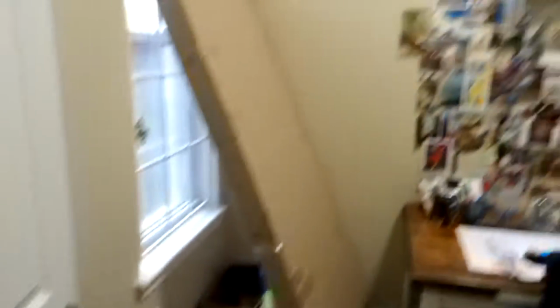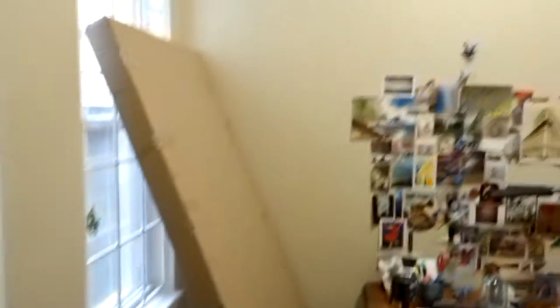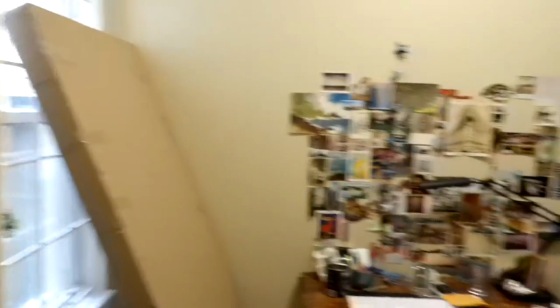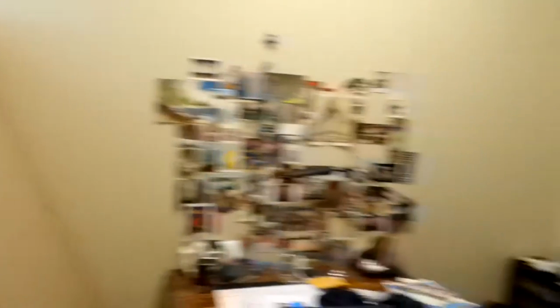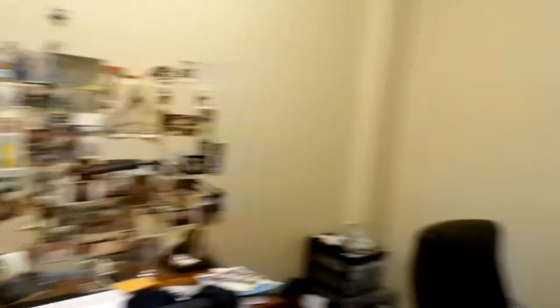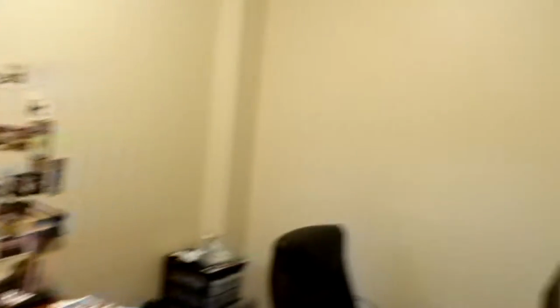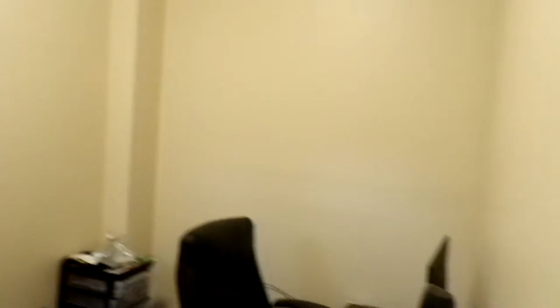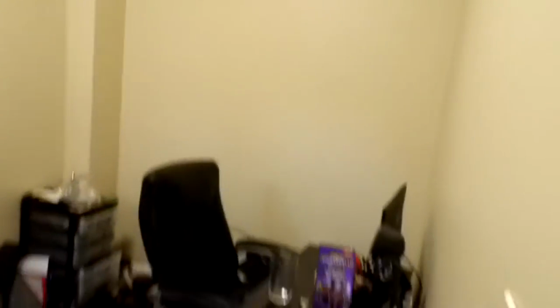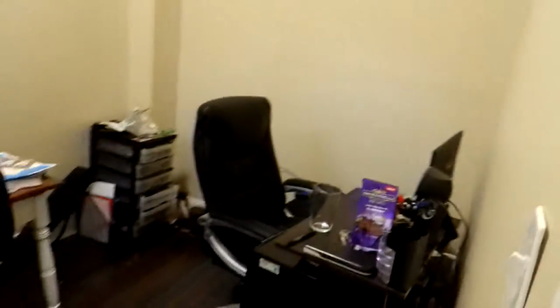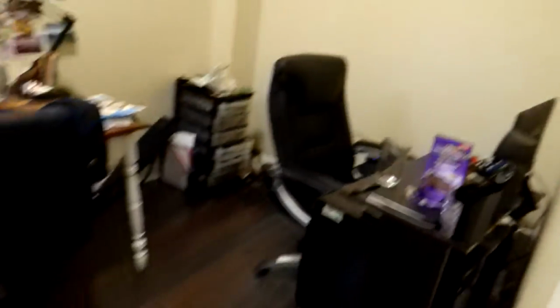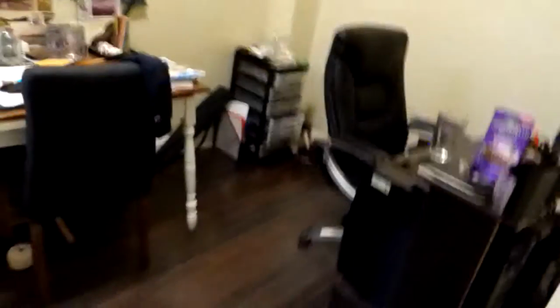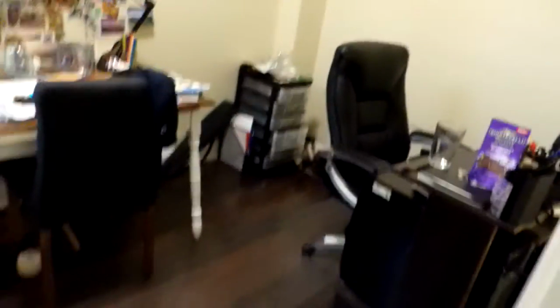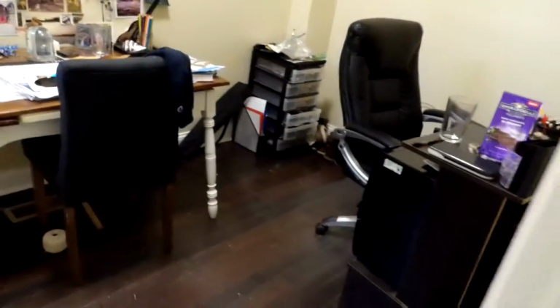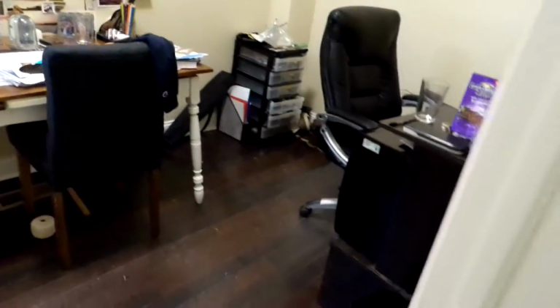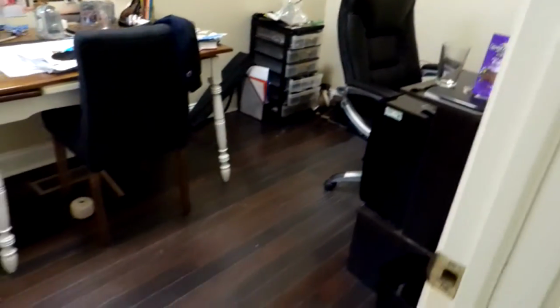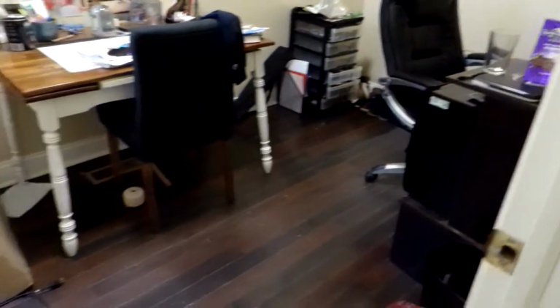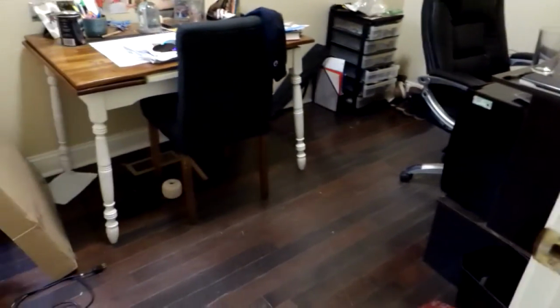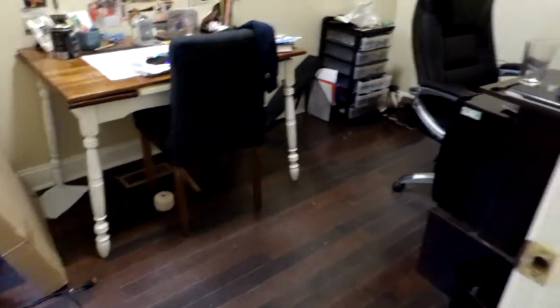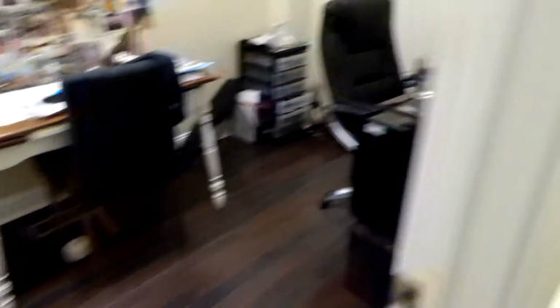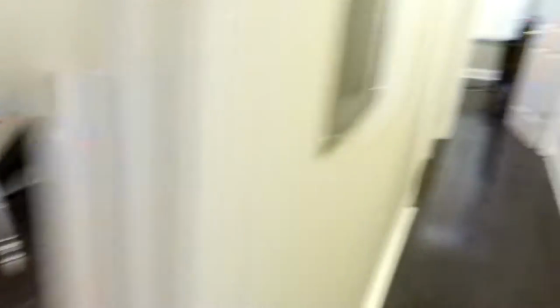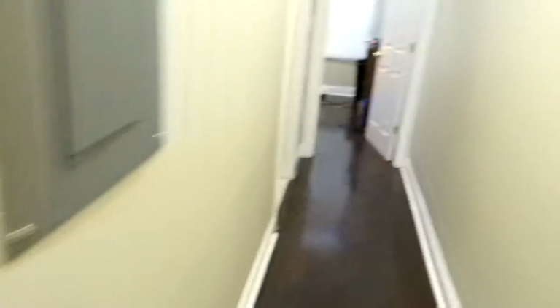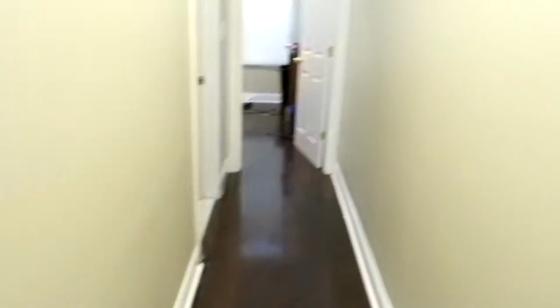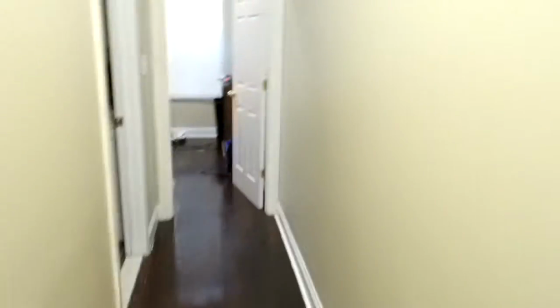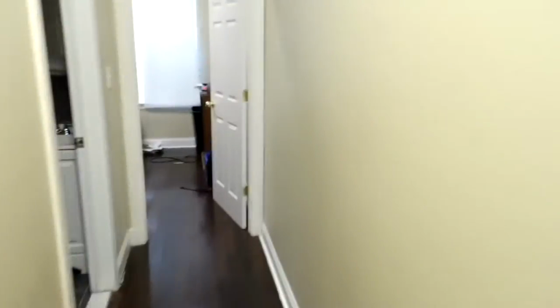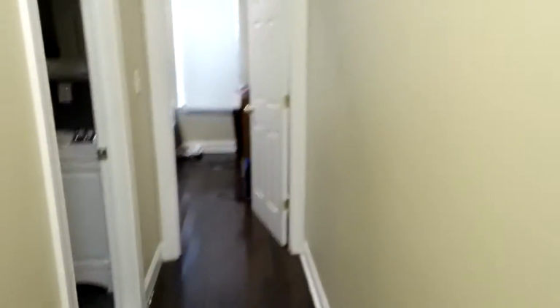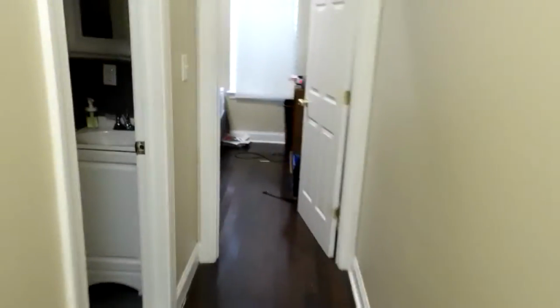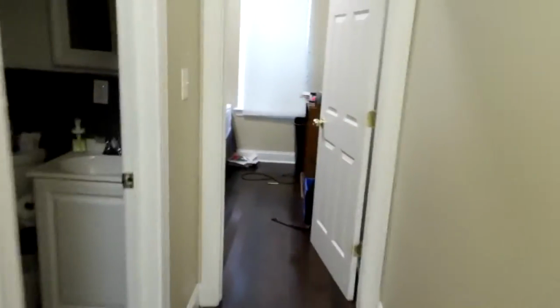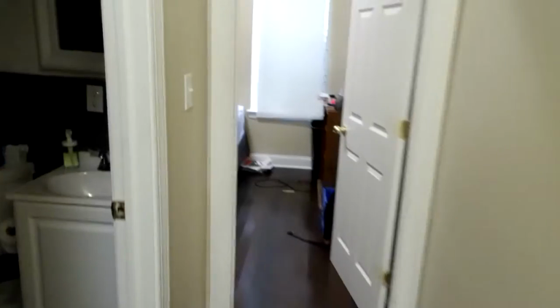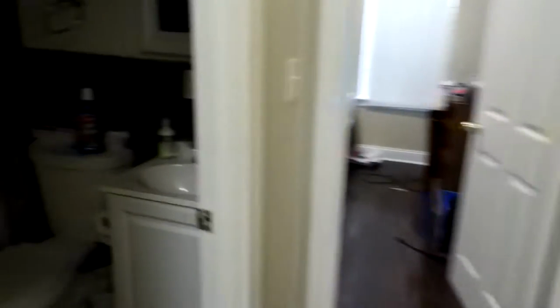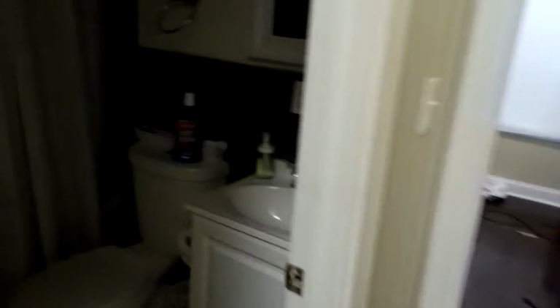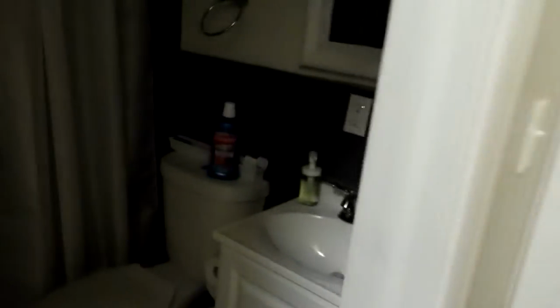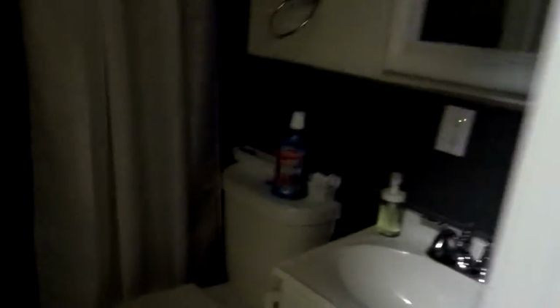Another room over here — it's being used as an office at the moment, but it's definitely big enough to be a good bedroom. And down the hall we've got our second bathroom.